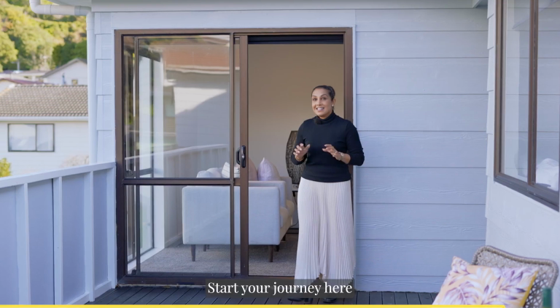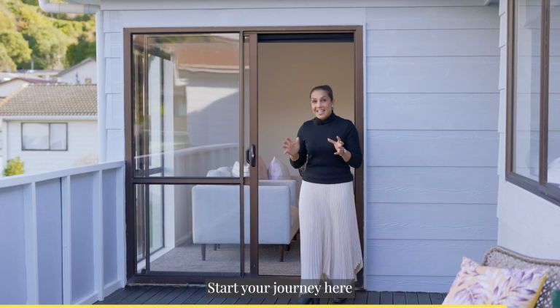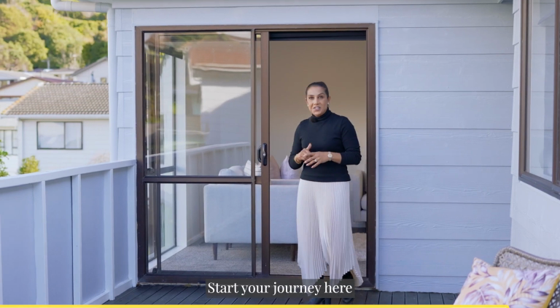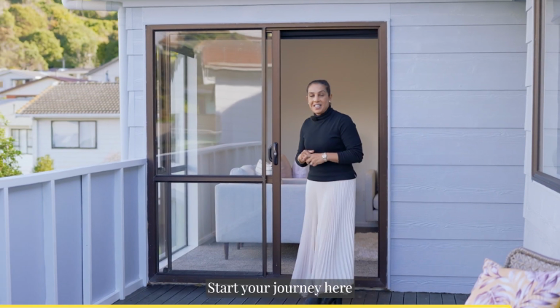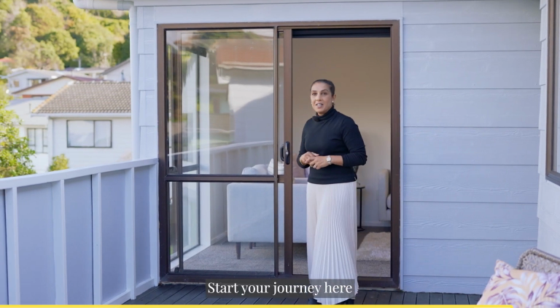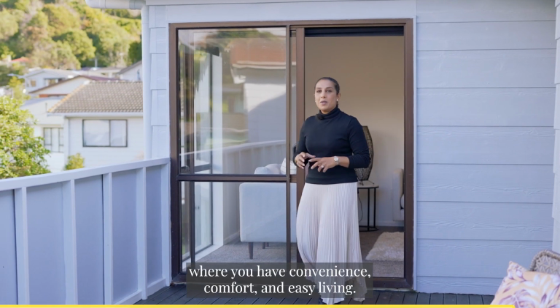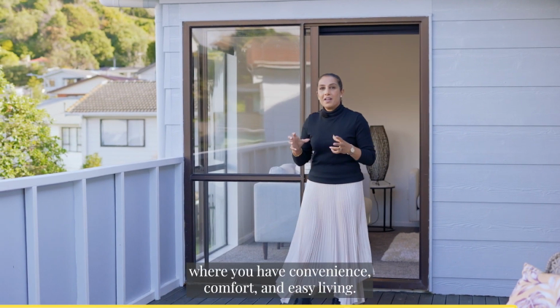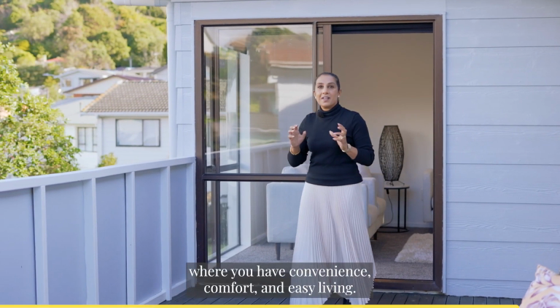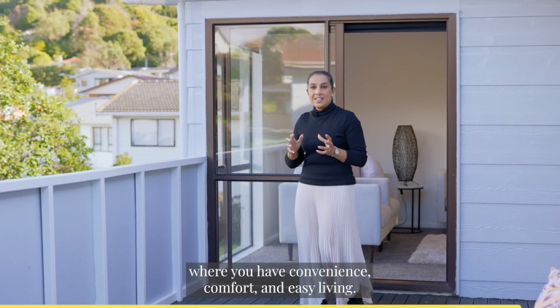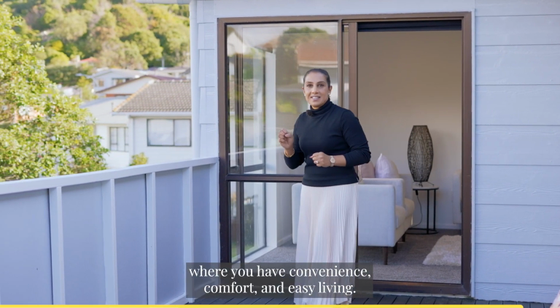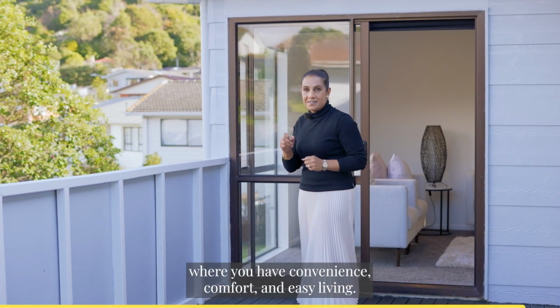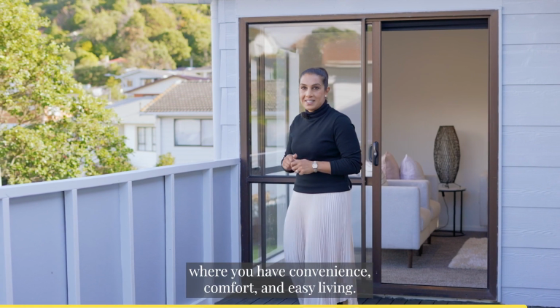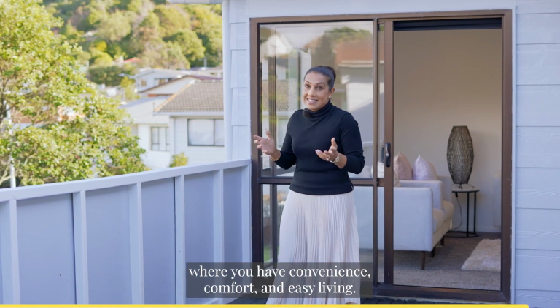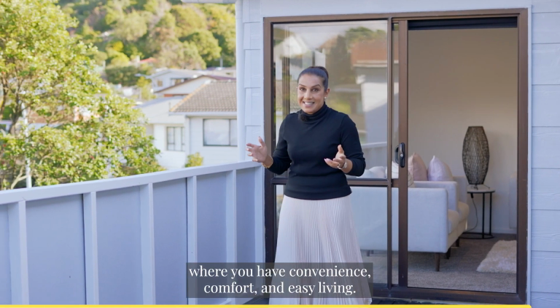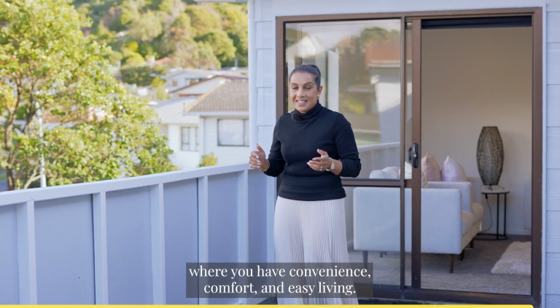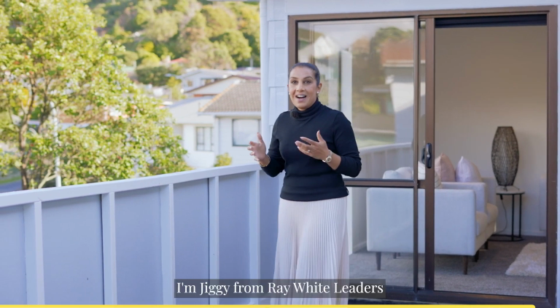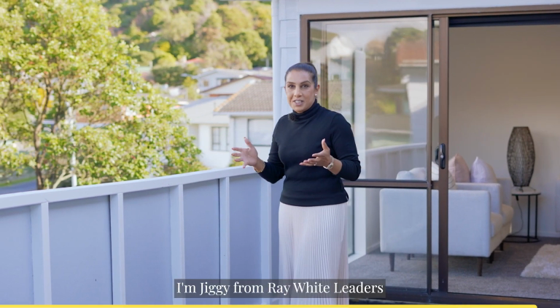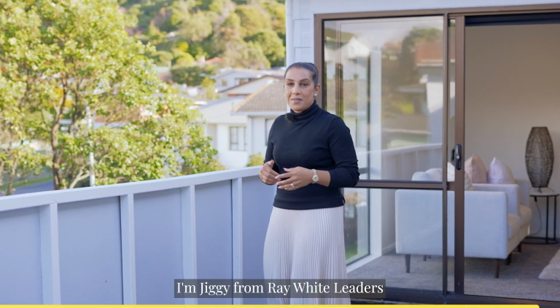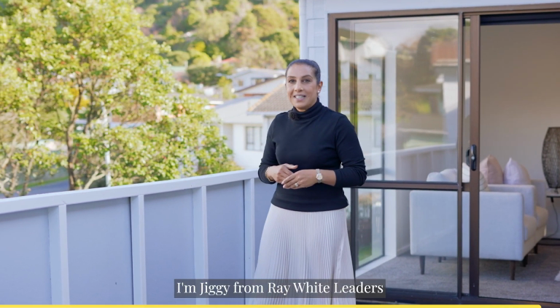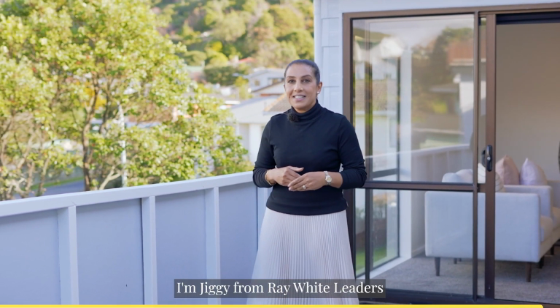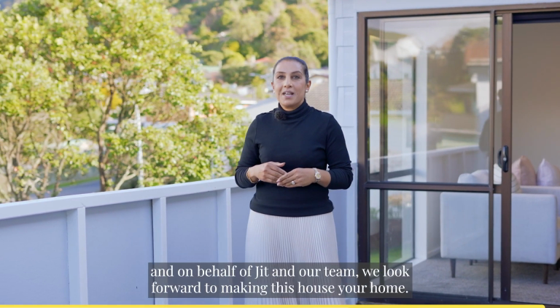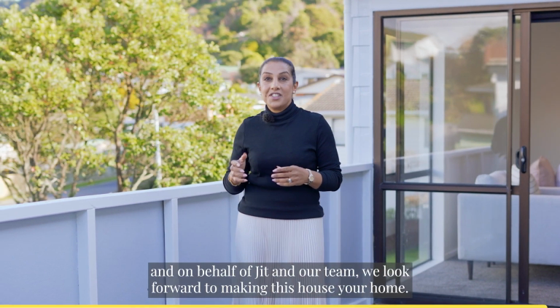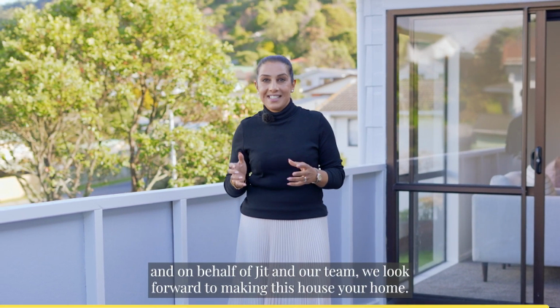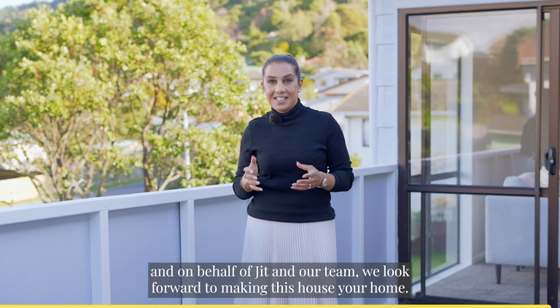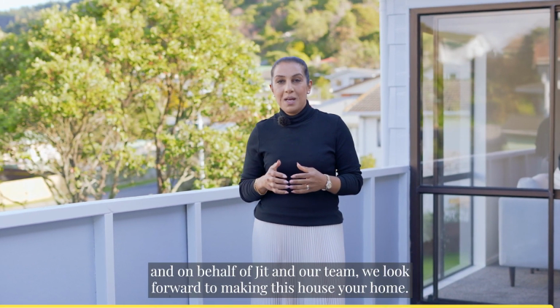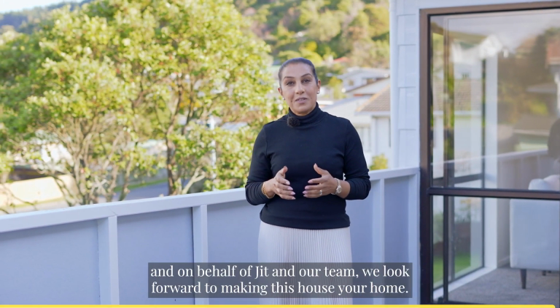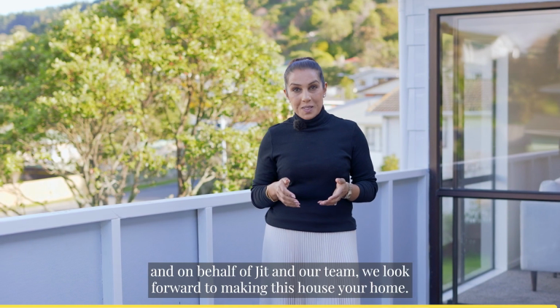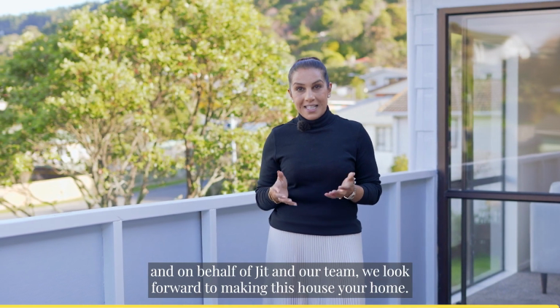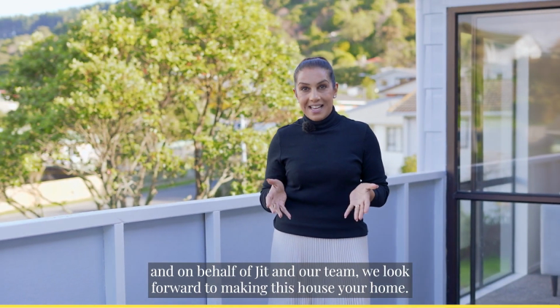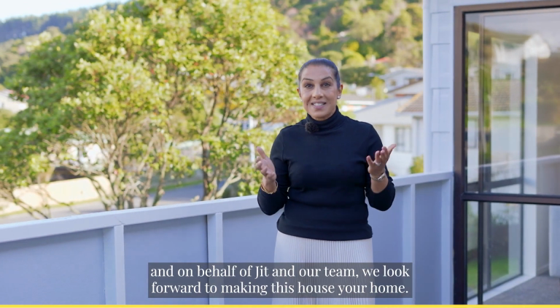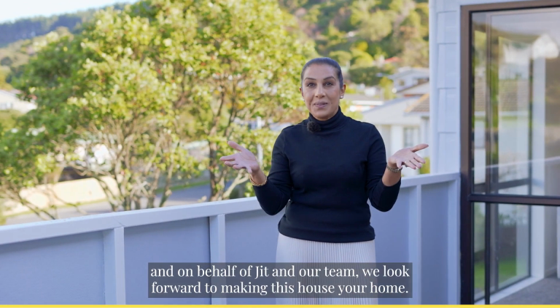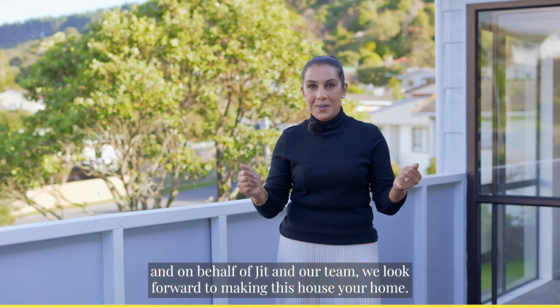Start your journey here, where you'll have convenience, comfort and easy living. I'm Jiggy from Rainwhite Leaders and on behalf of JIT and our team, we look forward to making this house your home.